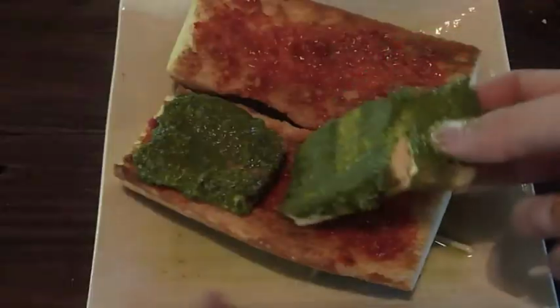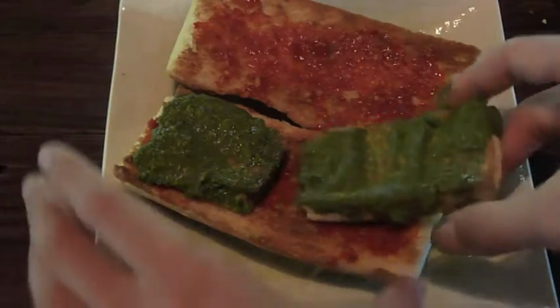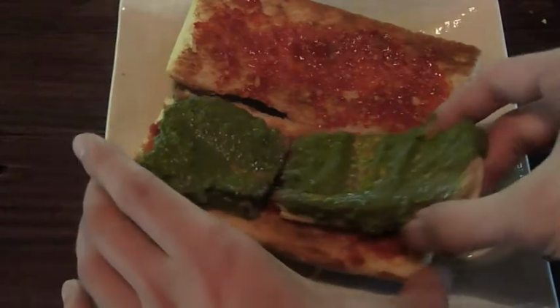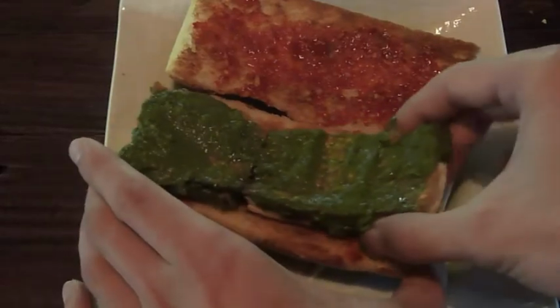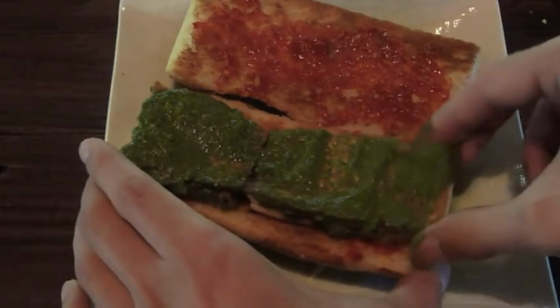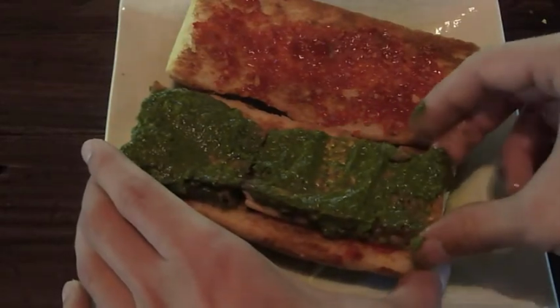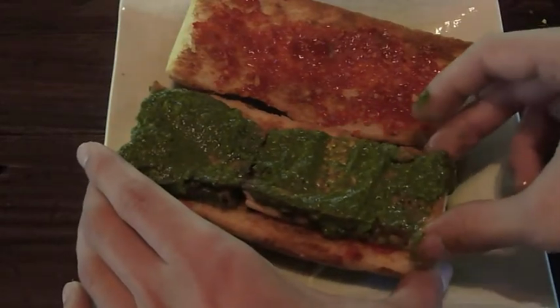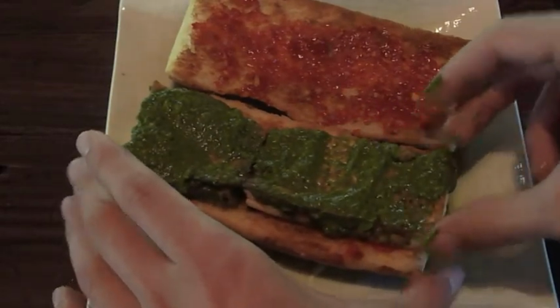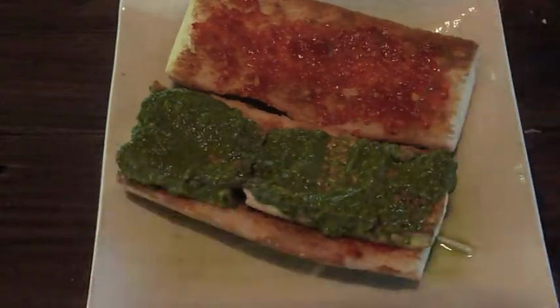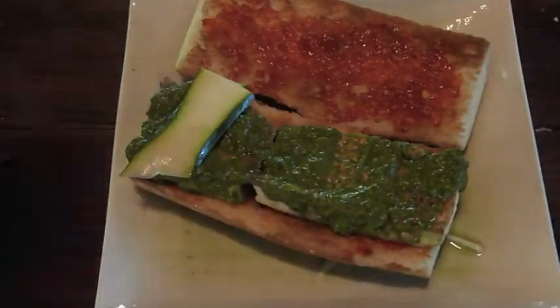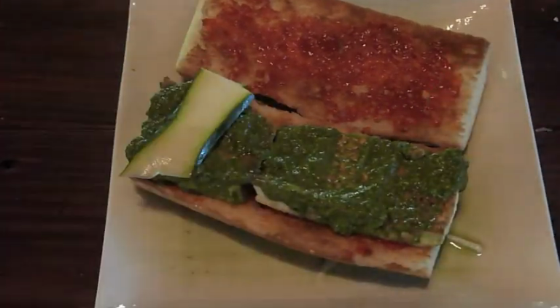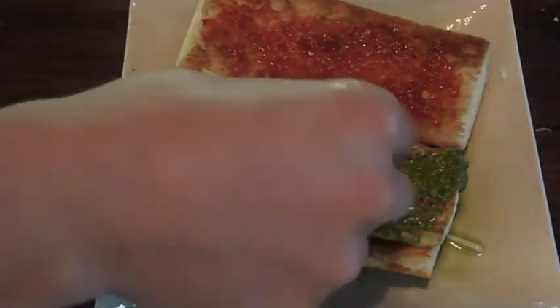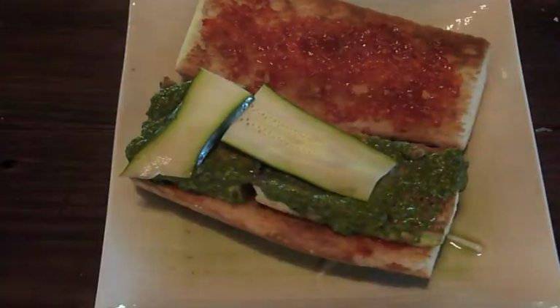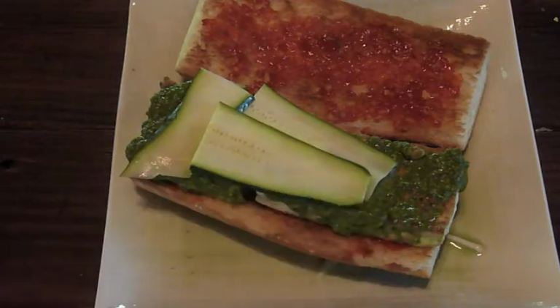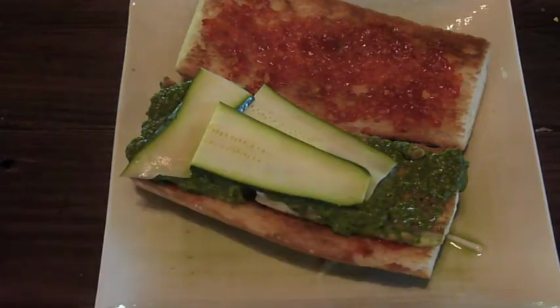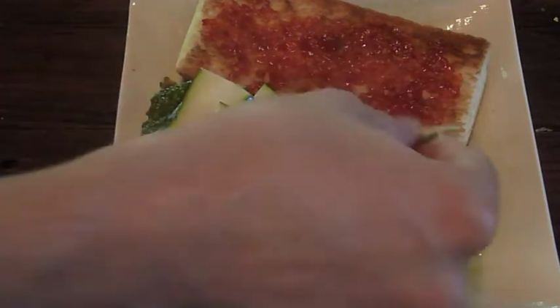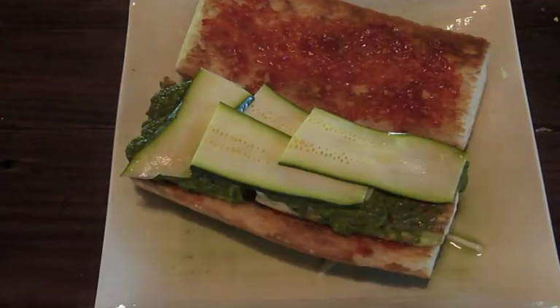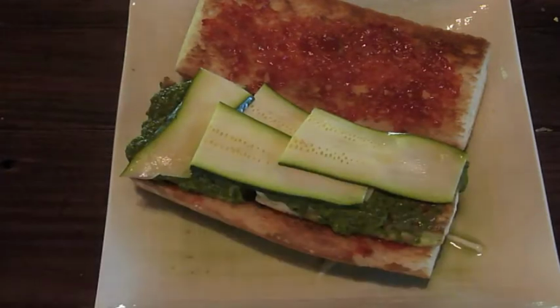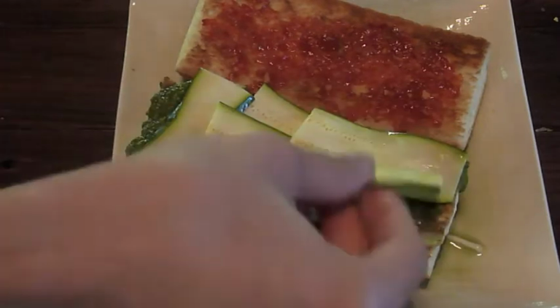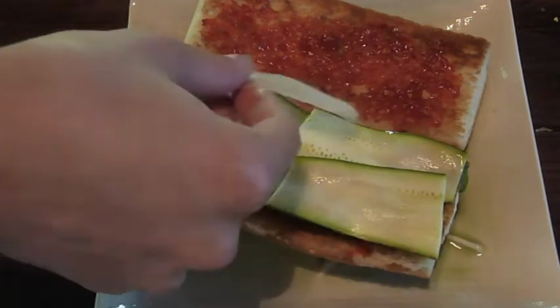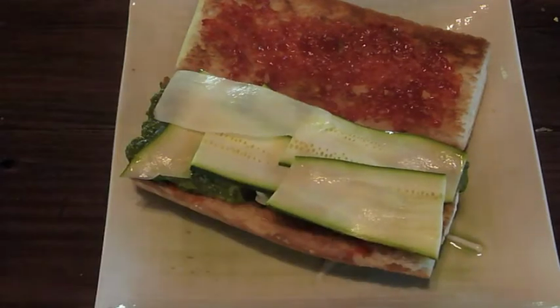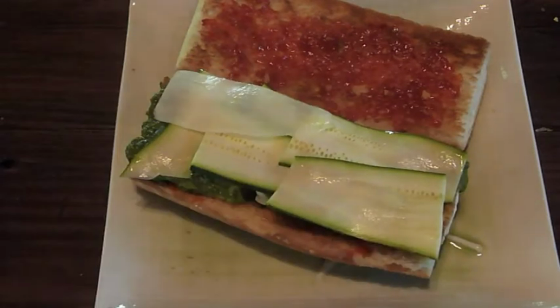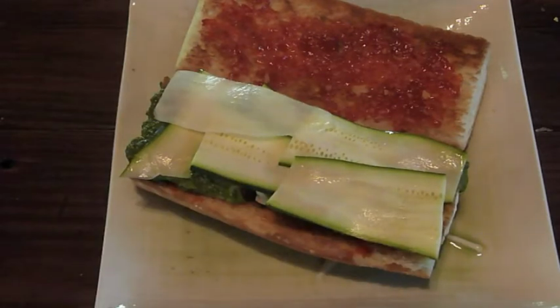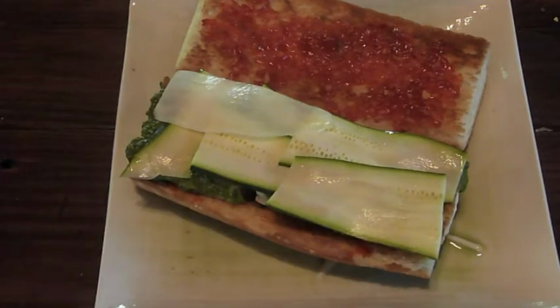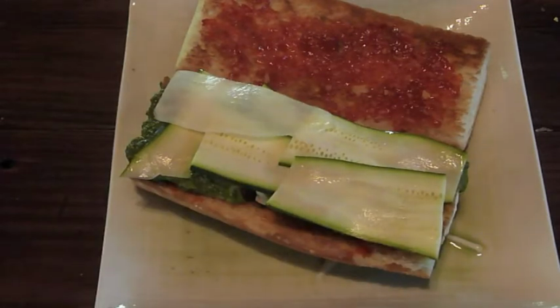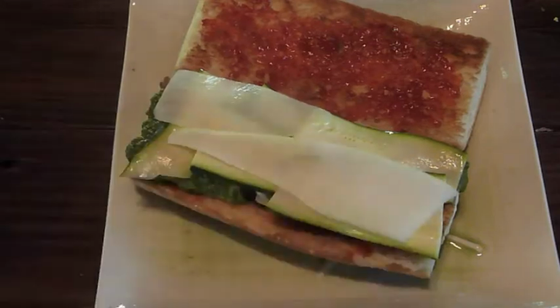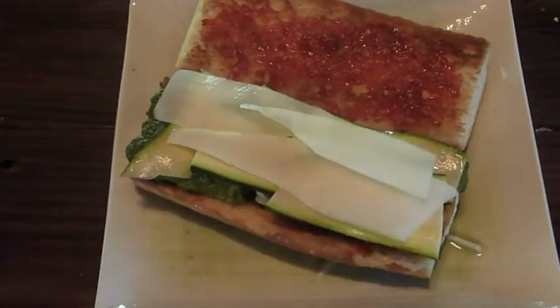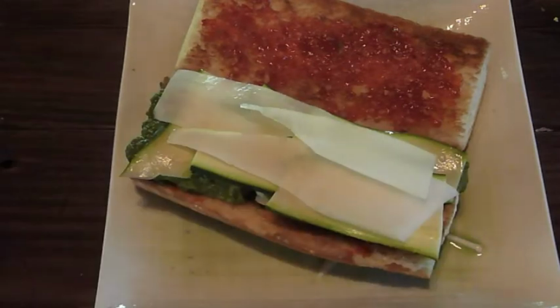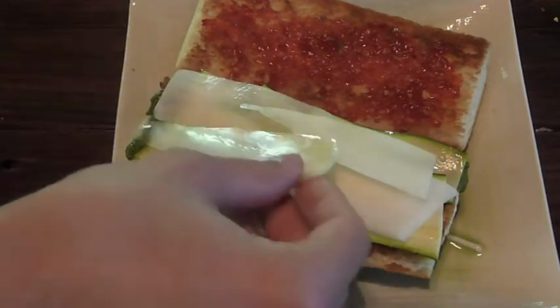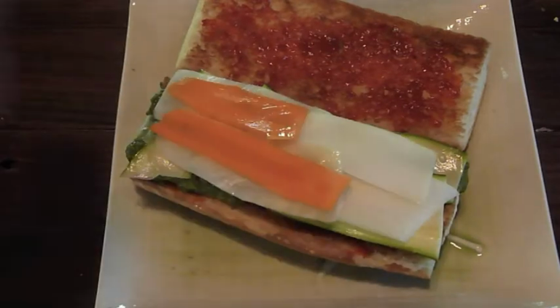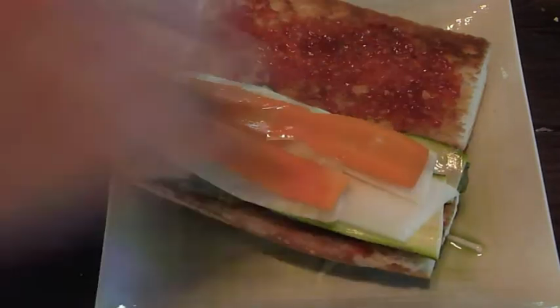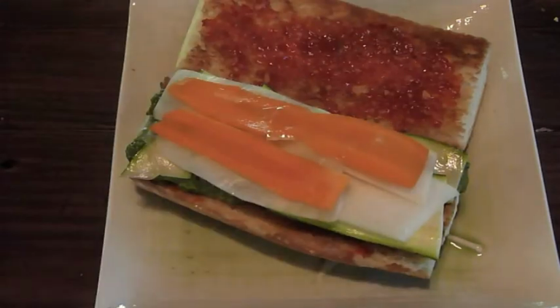Slather each side with chili garlic sauce. Then lay down the marinated tofu and layer with sliced zucchini, daikon, and carrot on top.